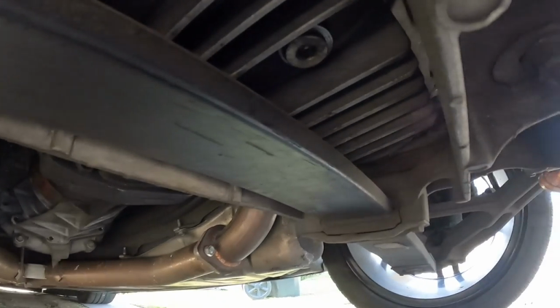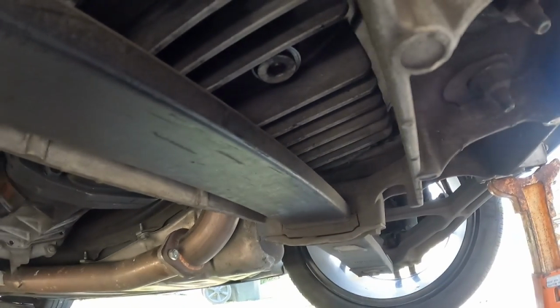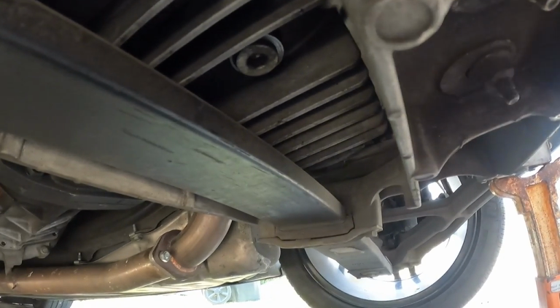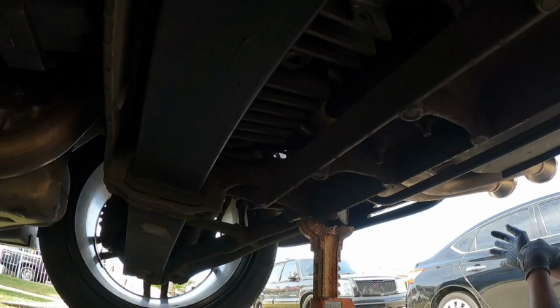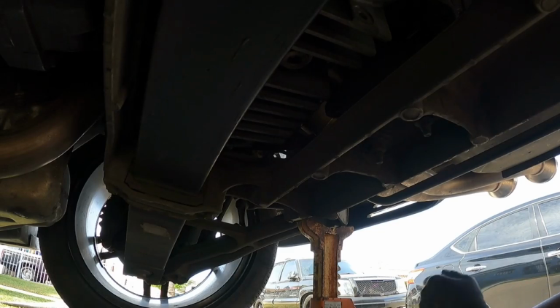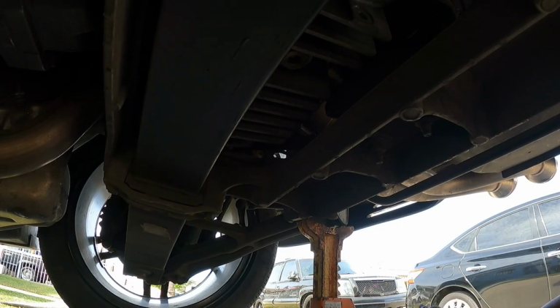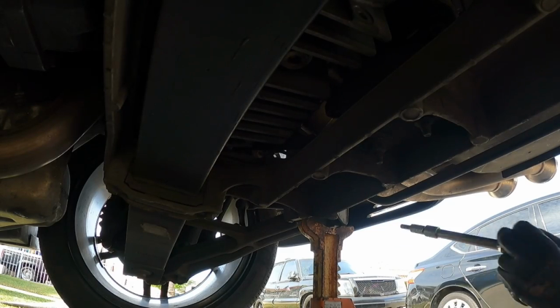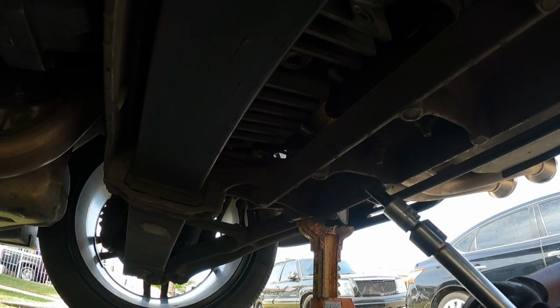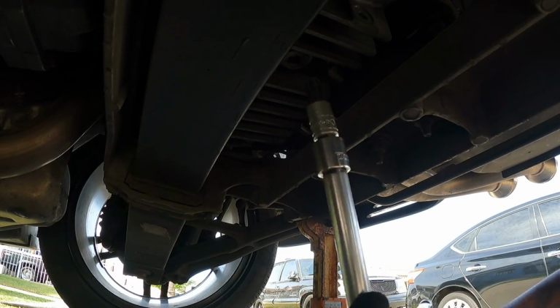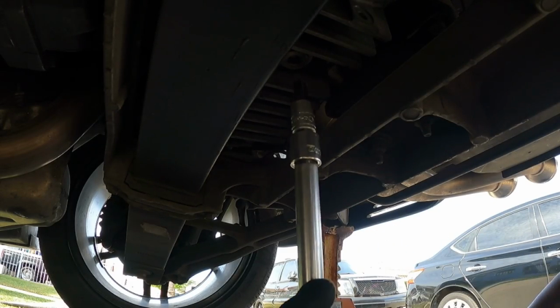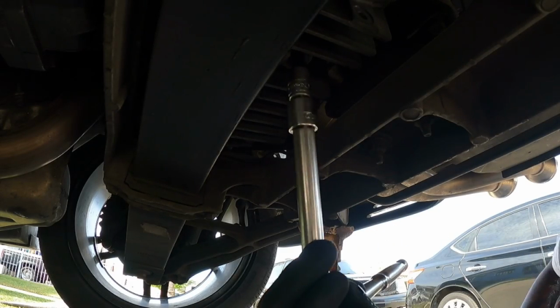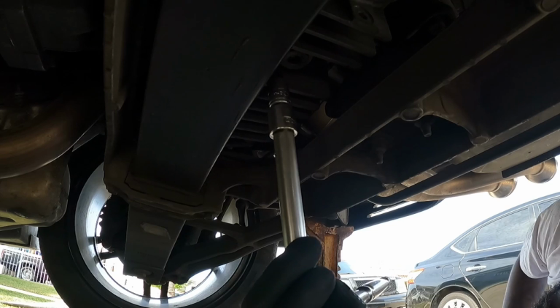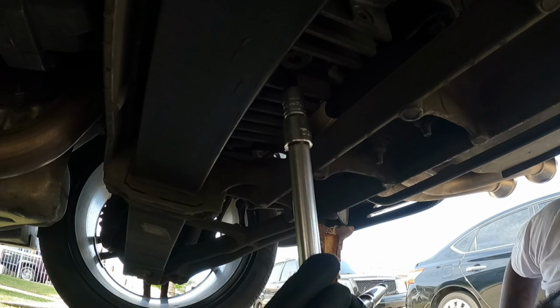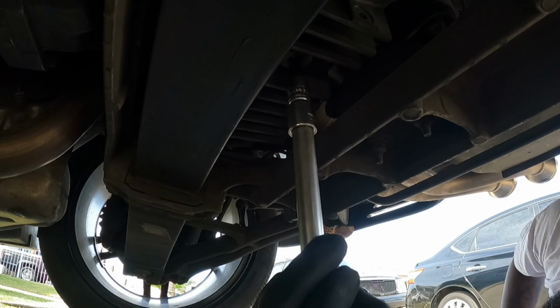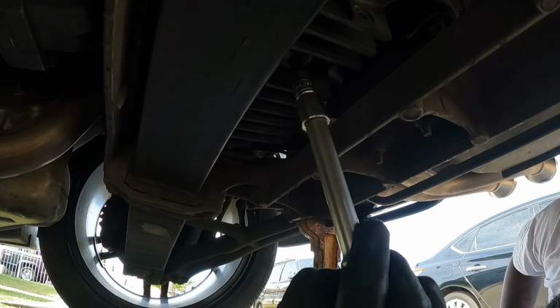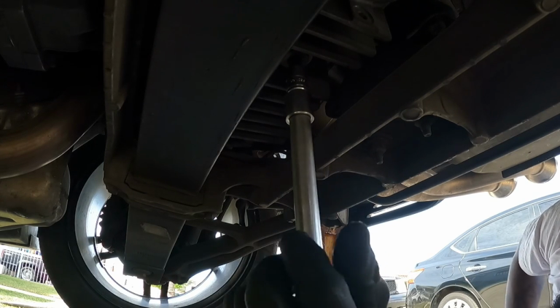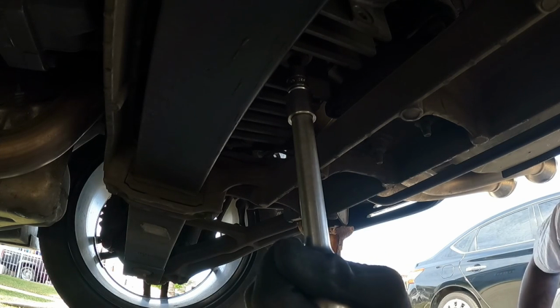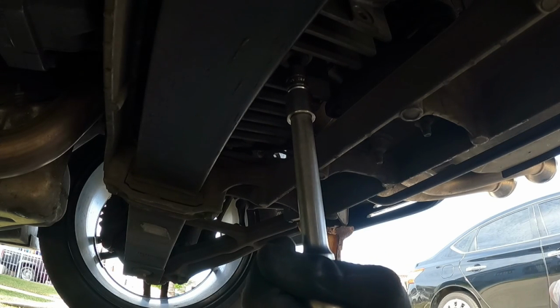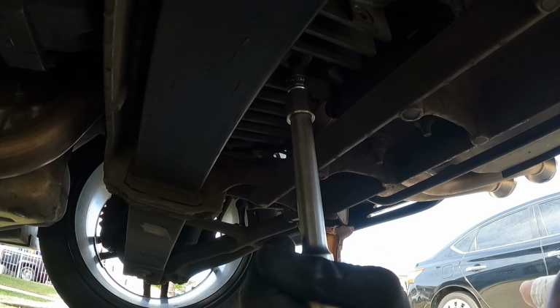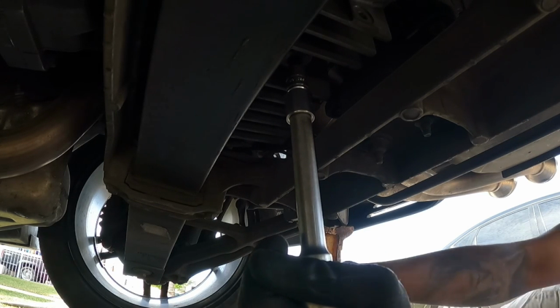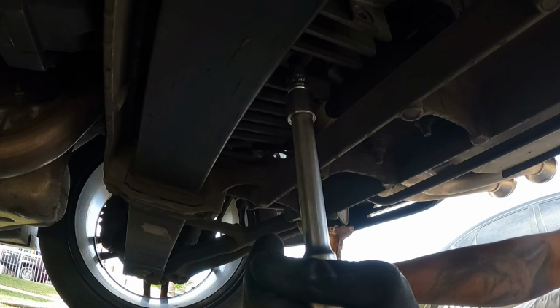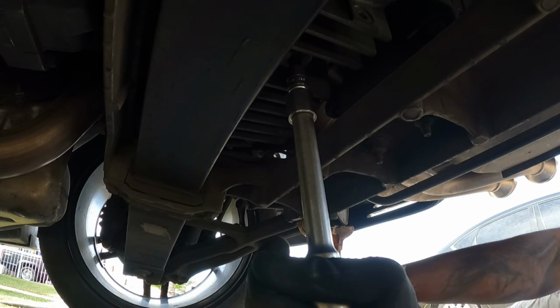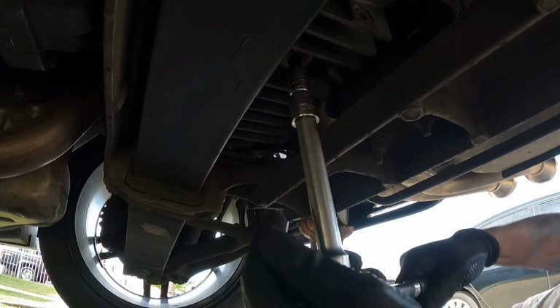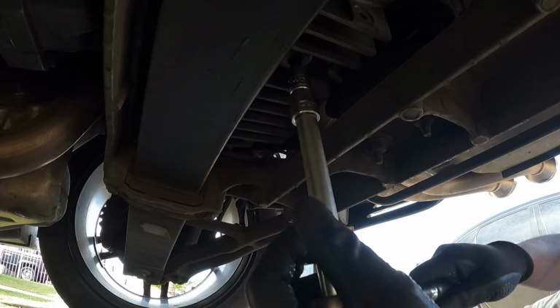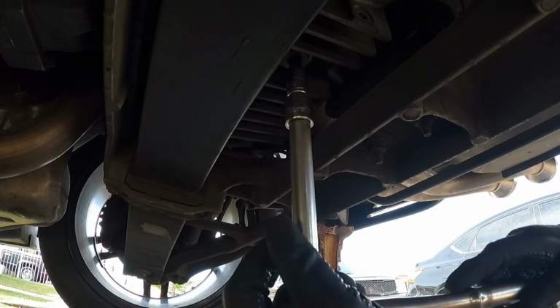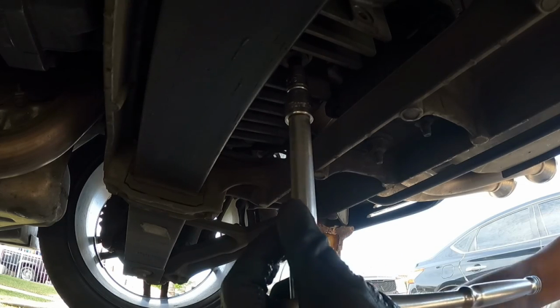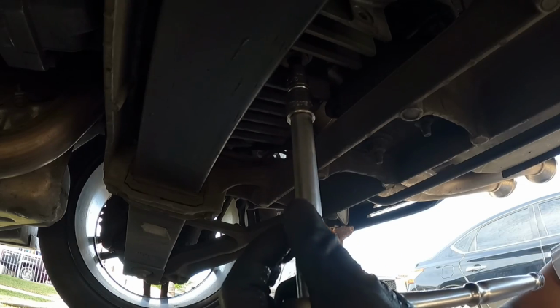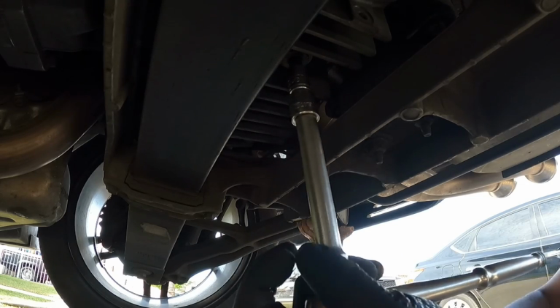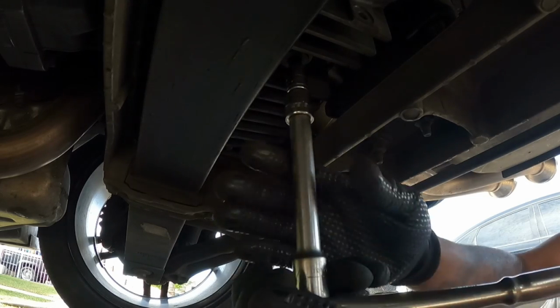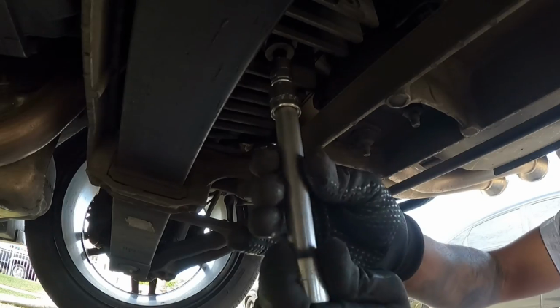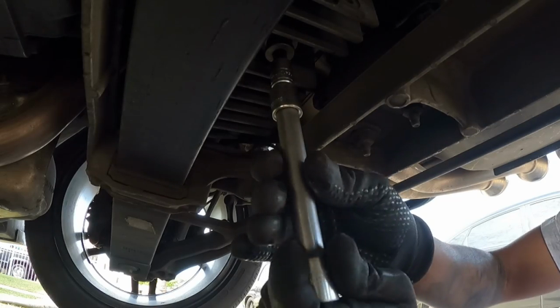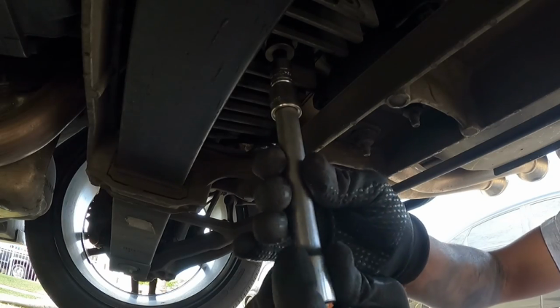I'm going to start off with this 10mm on a half inch ratchet. It's pretty hard, so whoever had the car or worked on the car before definitely tightened it up too much.